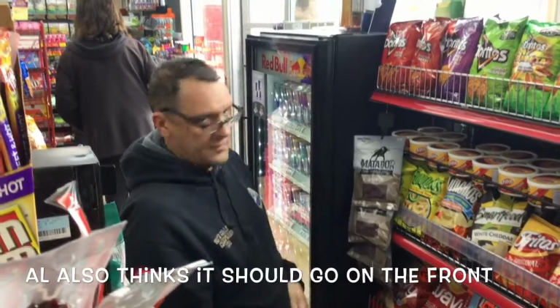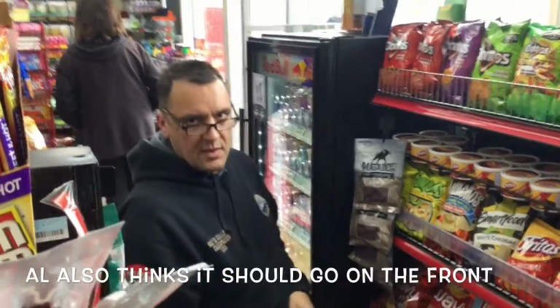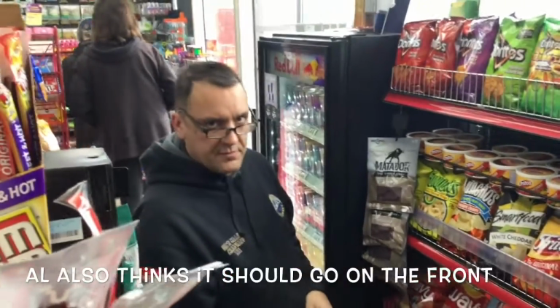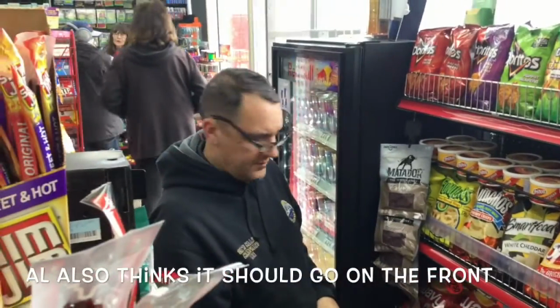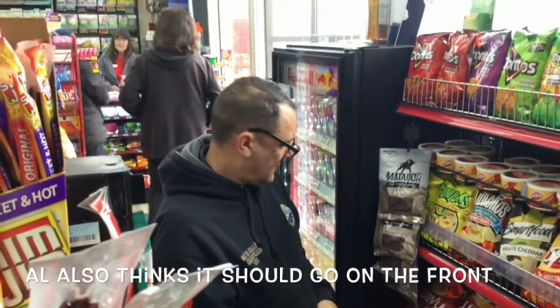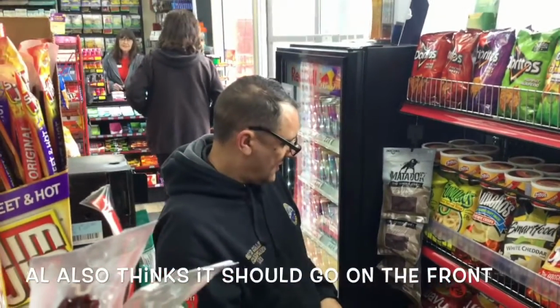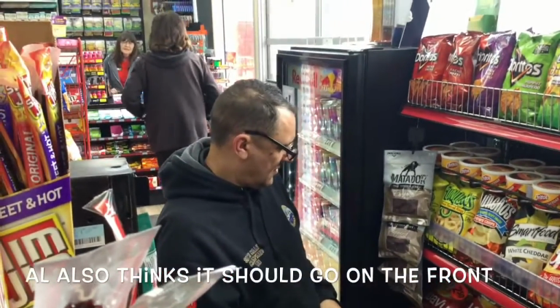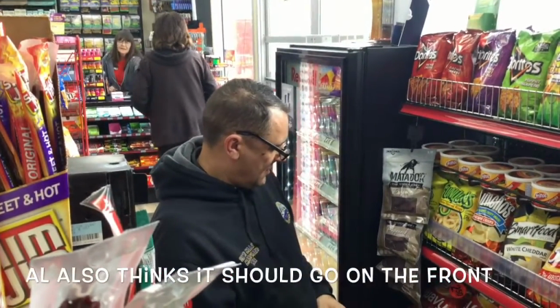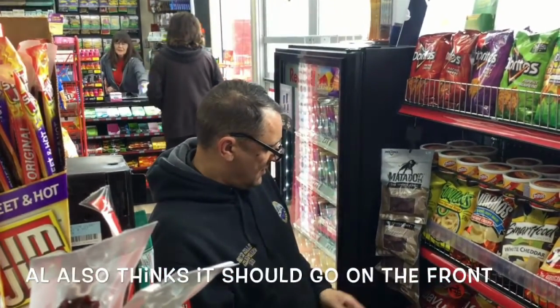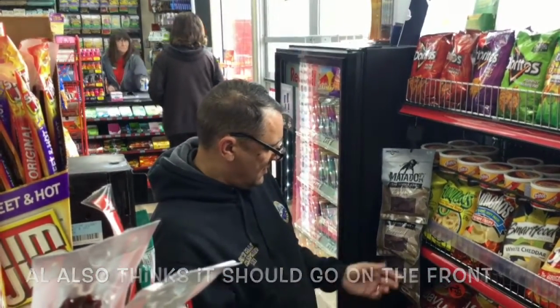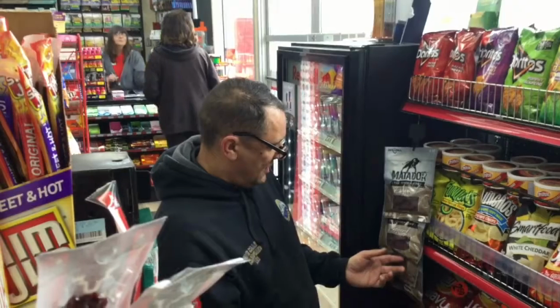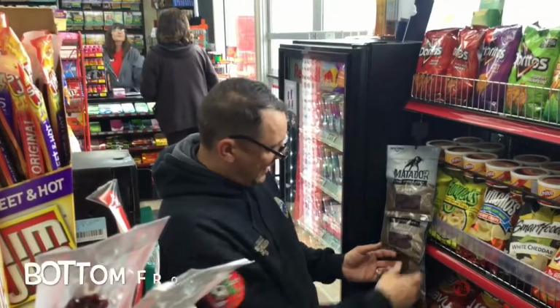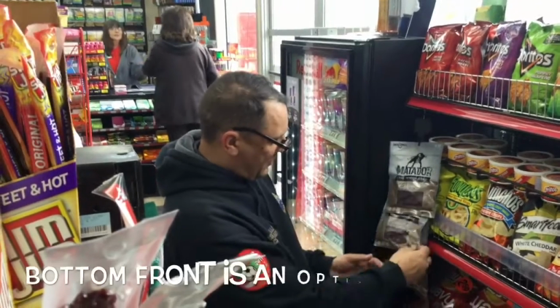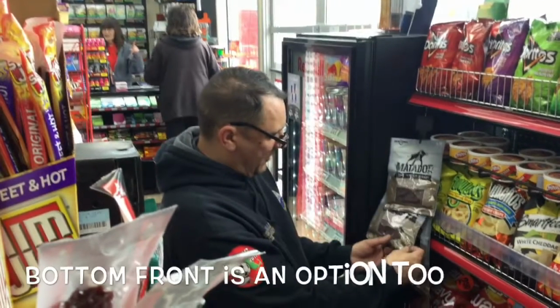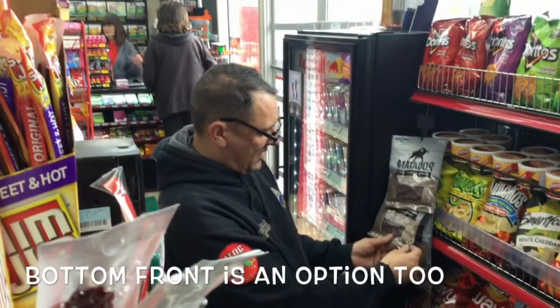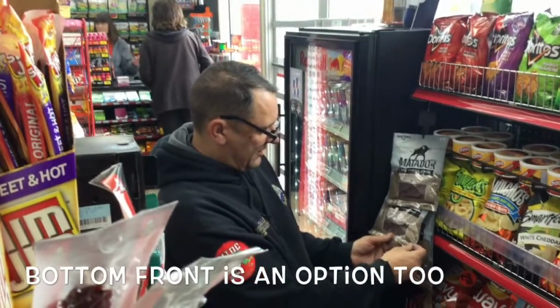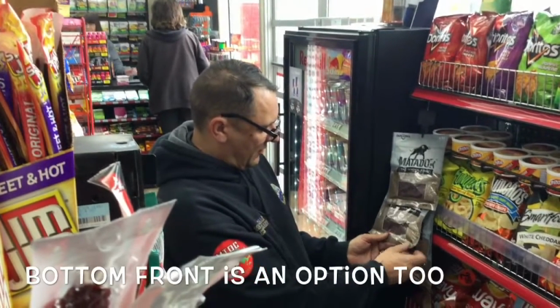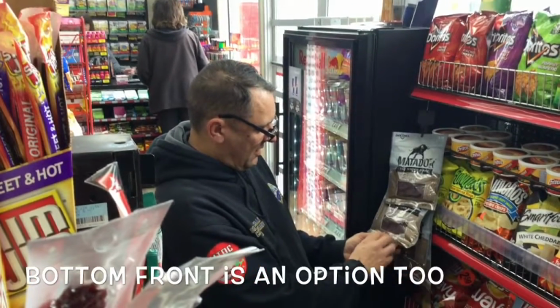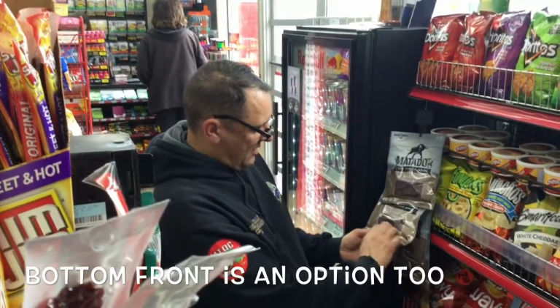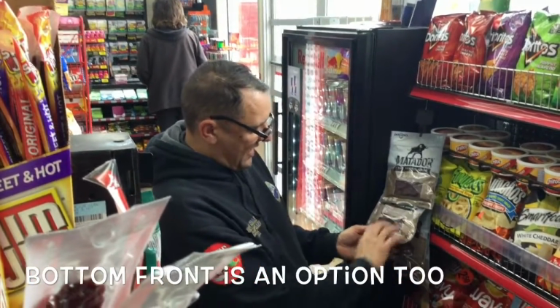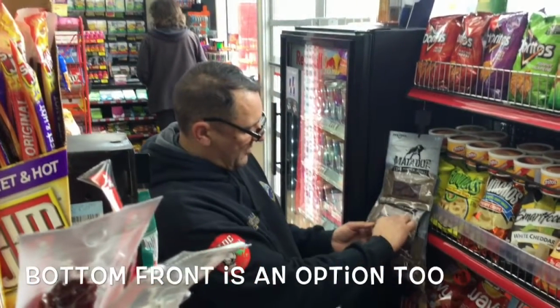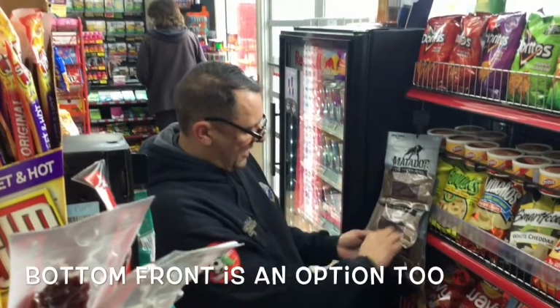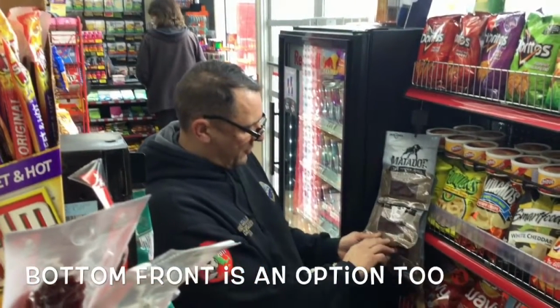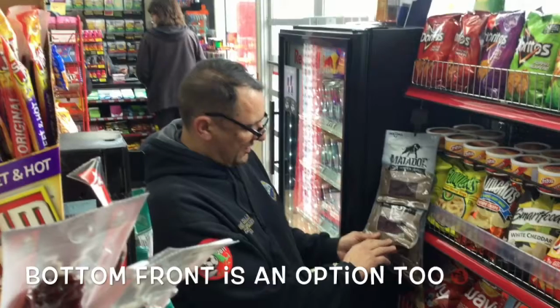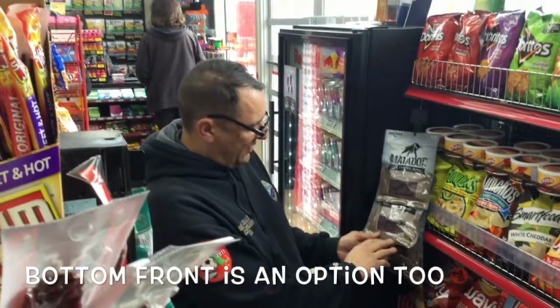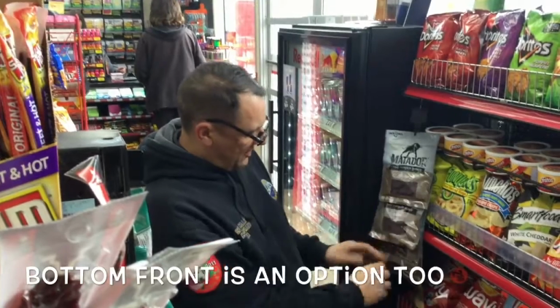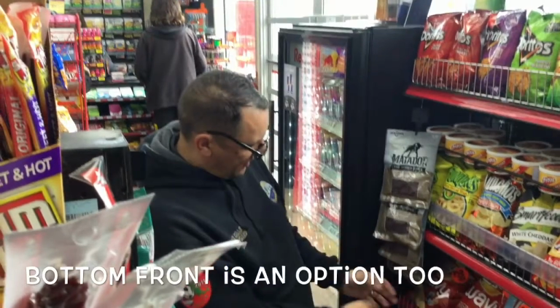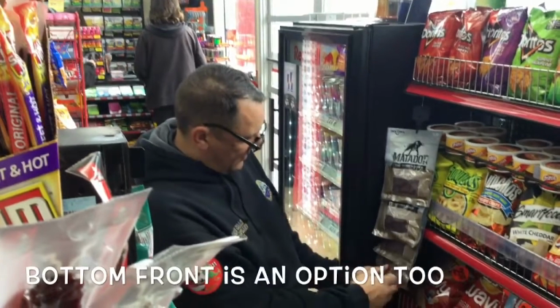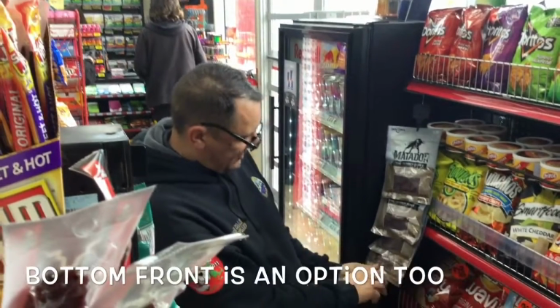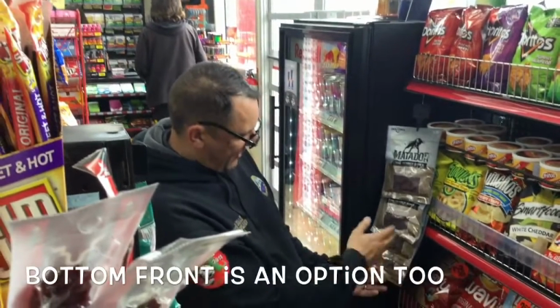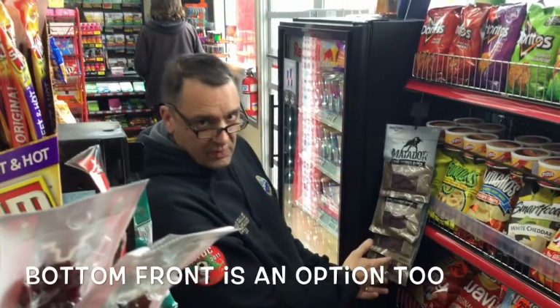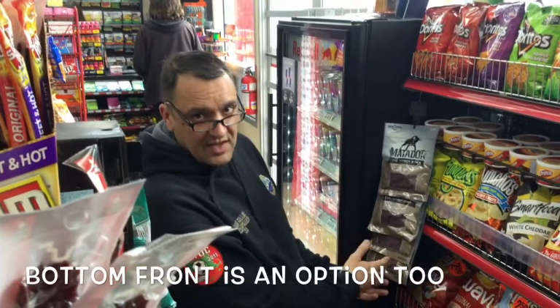What about if it was right at the bottom of that bag, too? Would that be another option? Yeah, that would be a good idea as well. Instead of having it behind, if you put it underneath, this way you can see it when it's hanging.